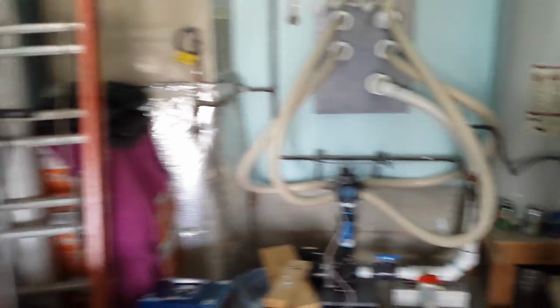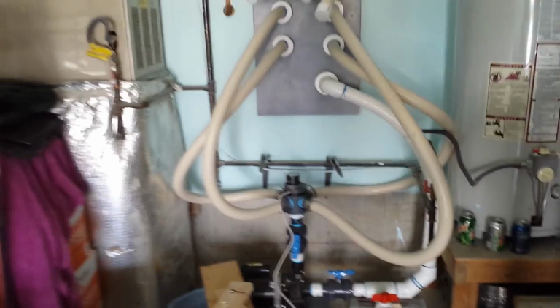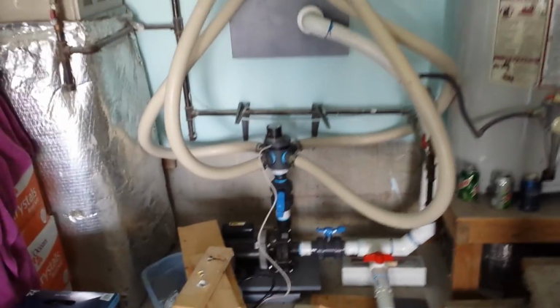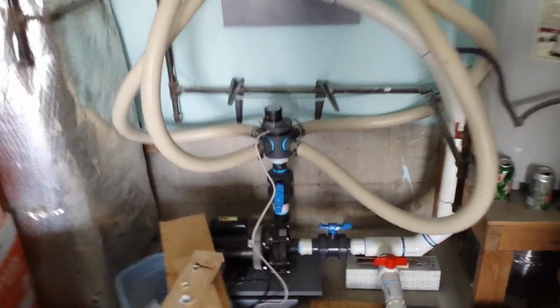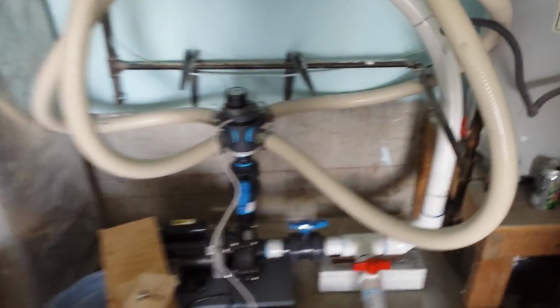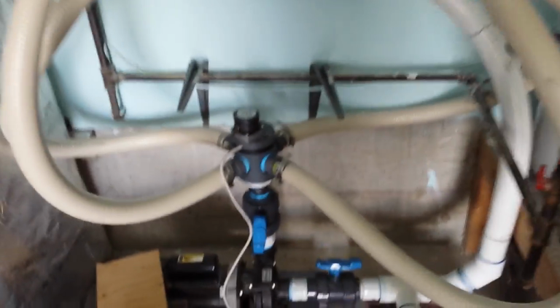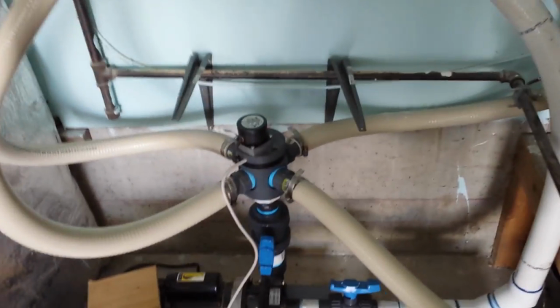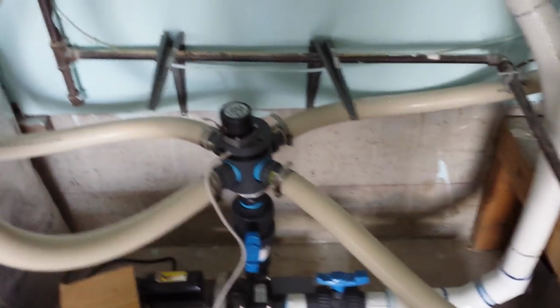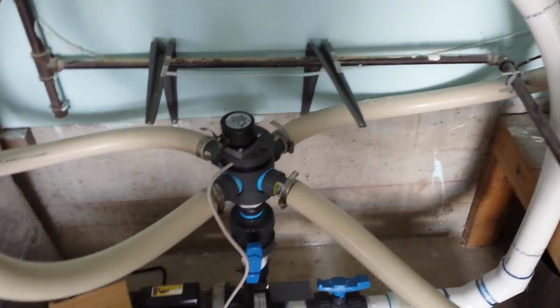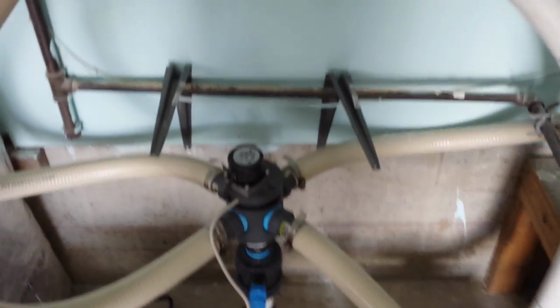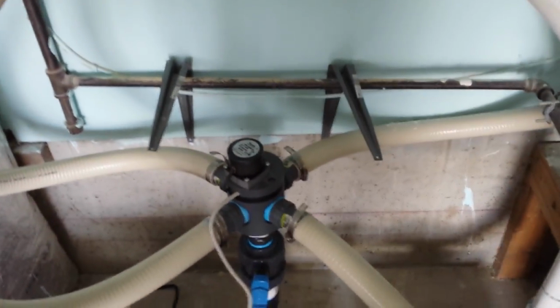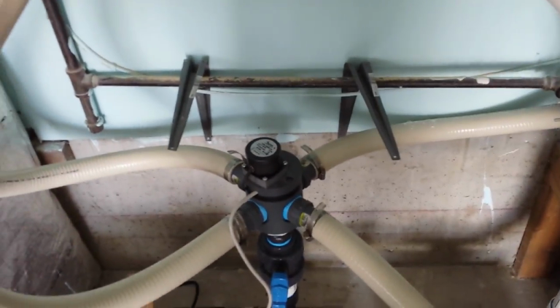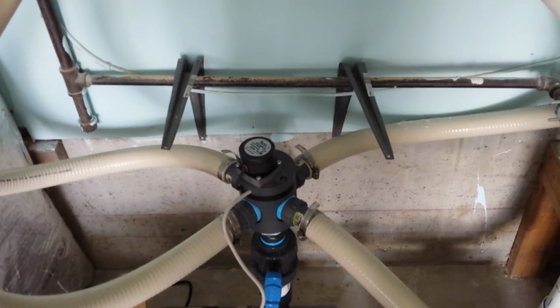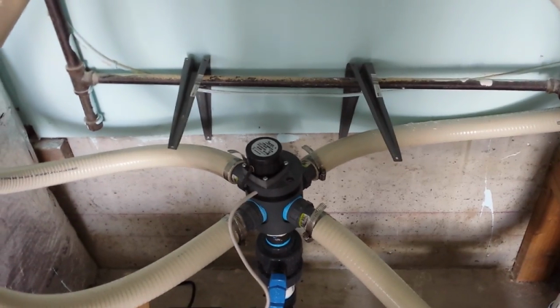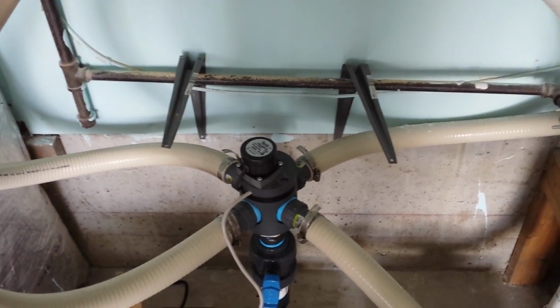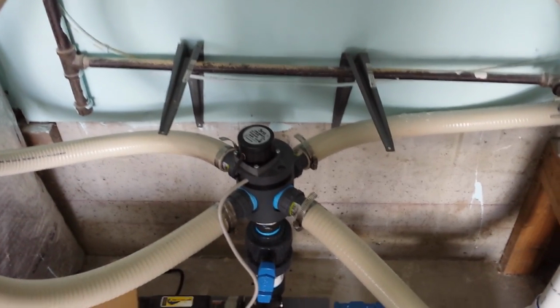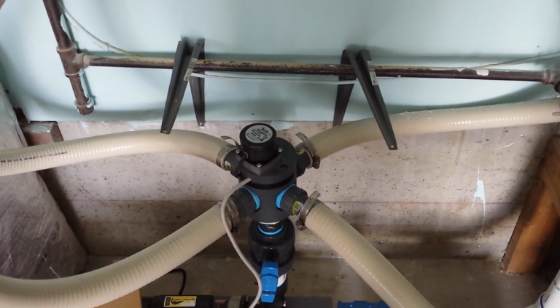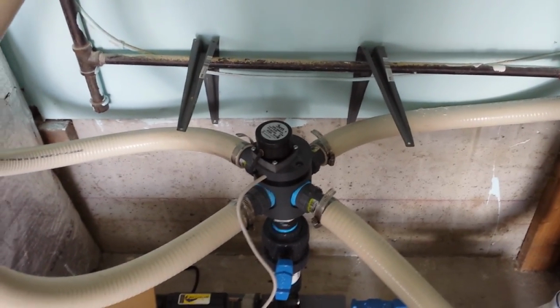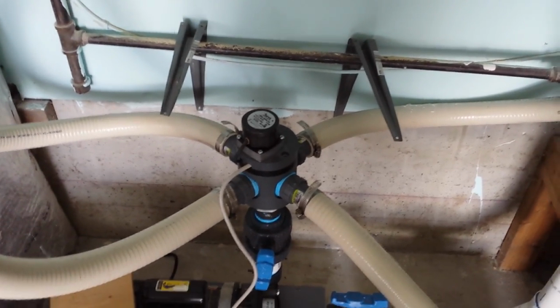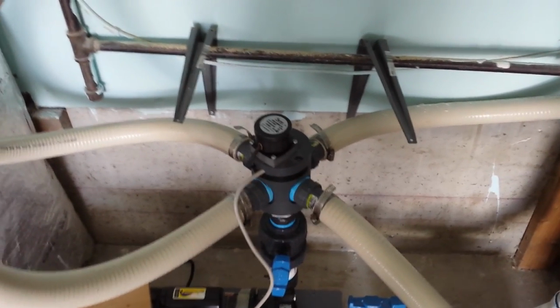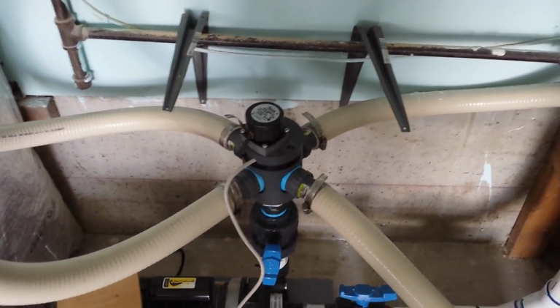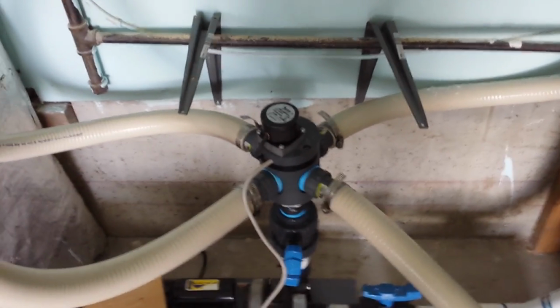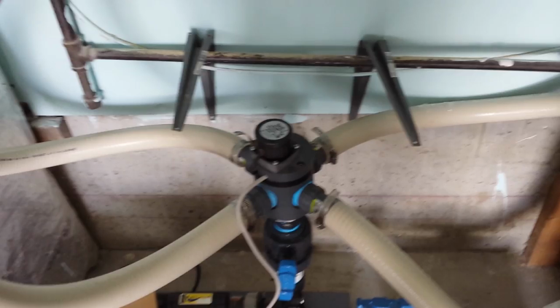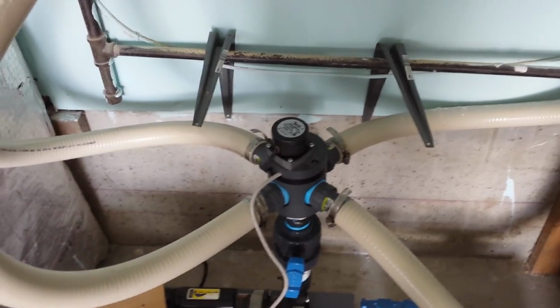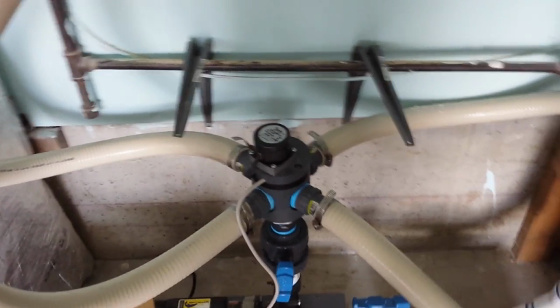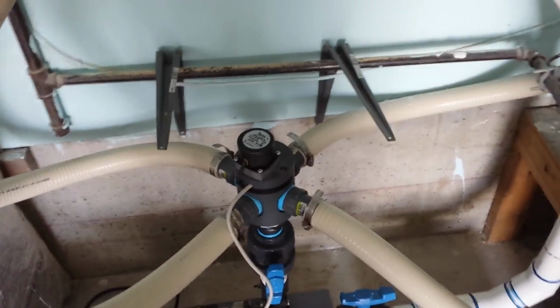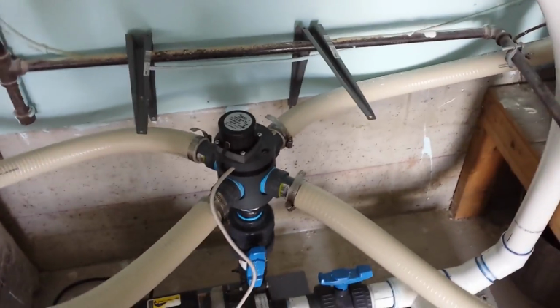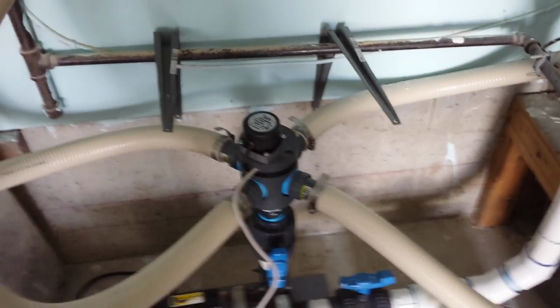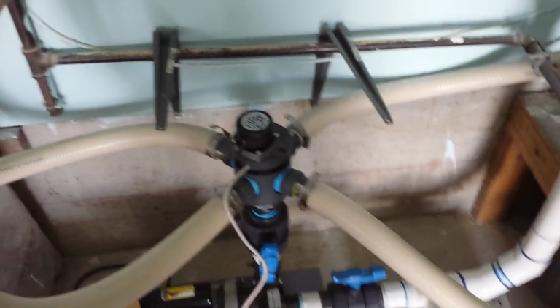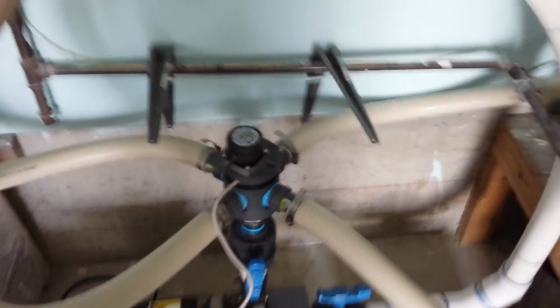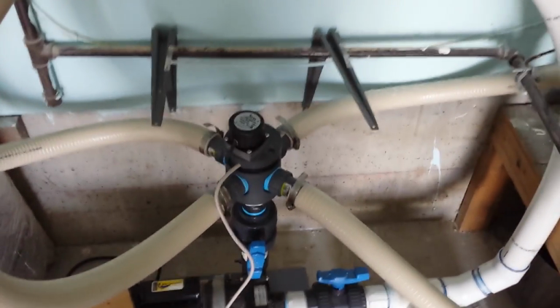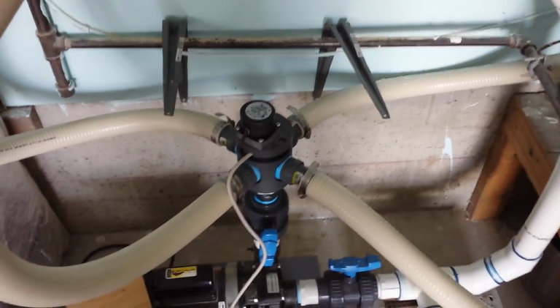If anybody is considering the Ocean Motions device, there's an example of what it's doing for me. I haven't got any corals in it yet, but I'm very optimistic, and that's all I can say about that. Hey, thanks for listening.